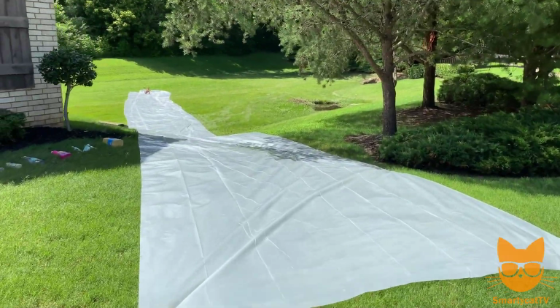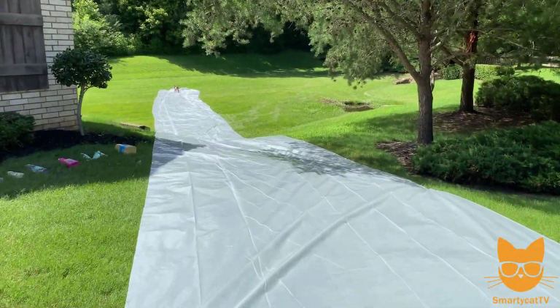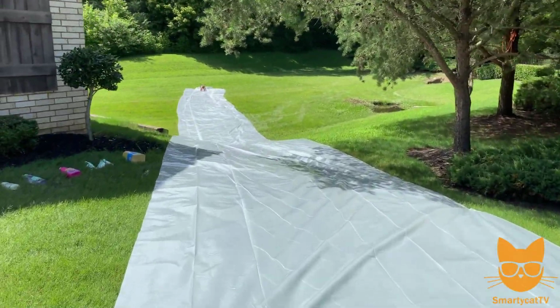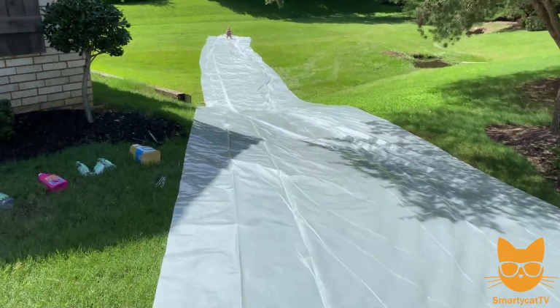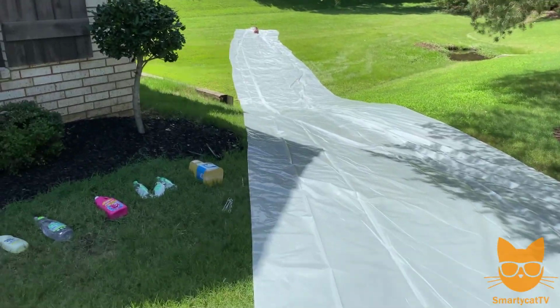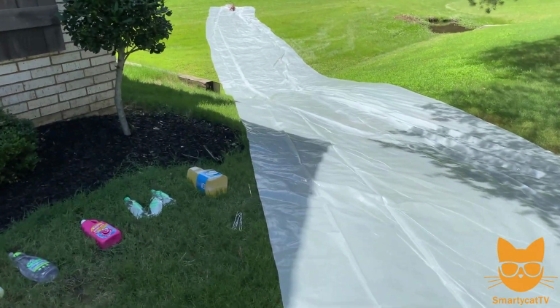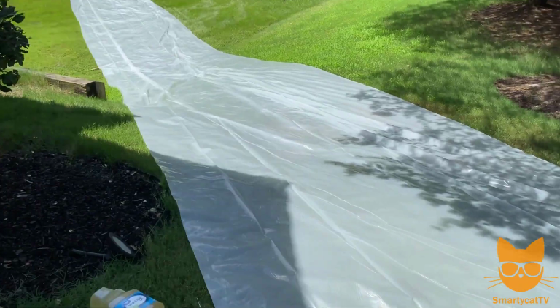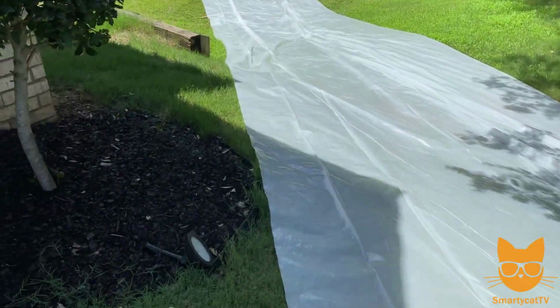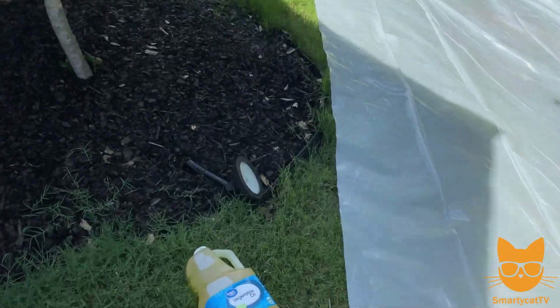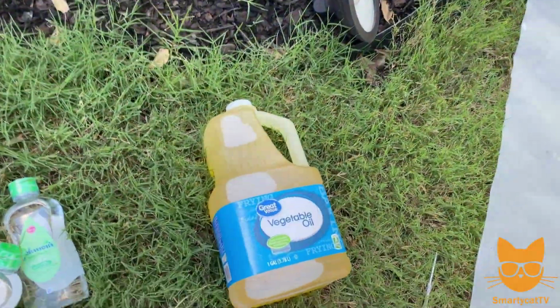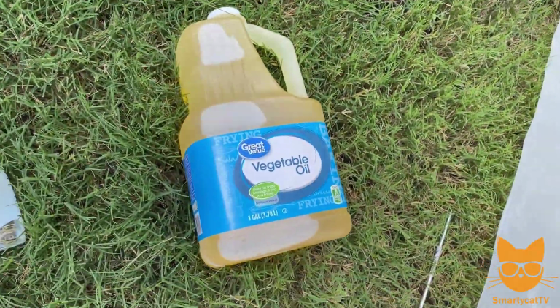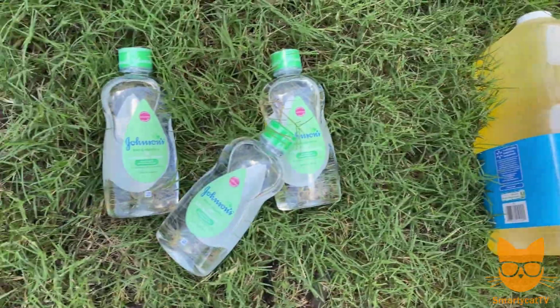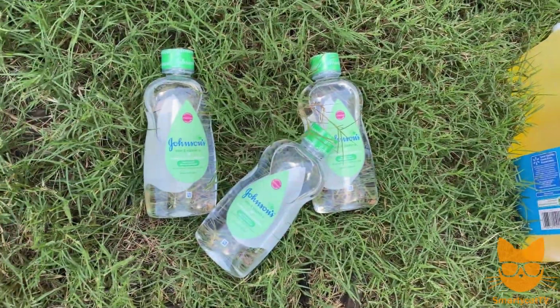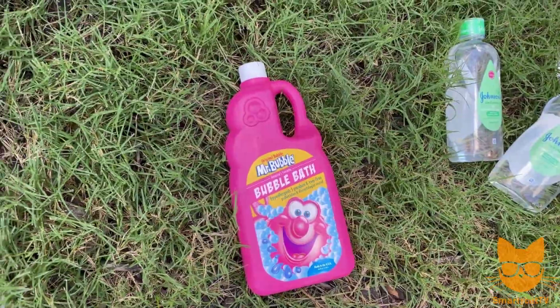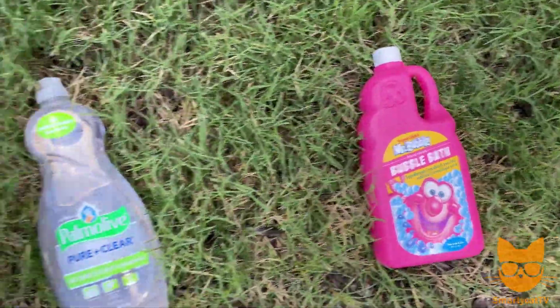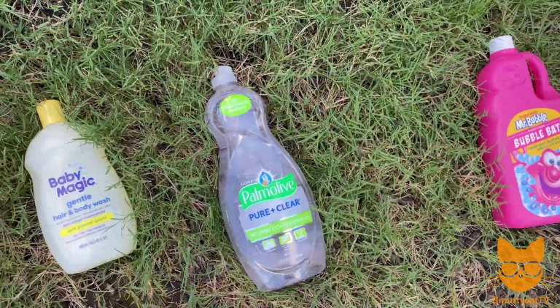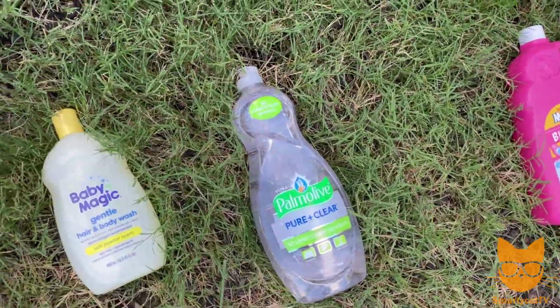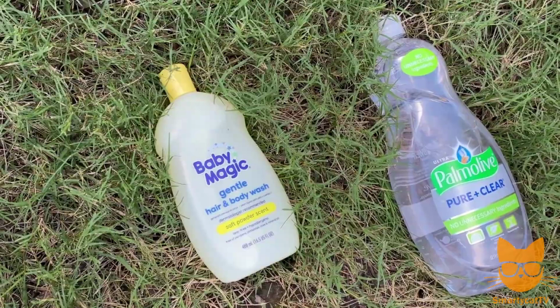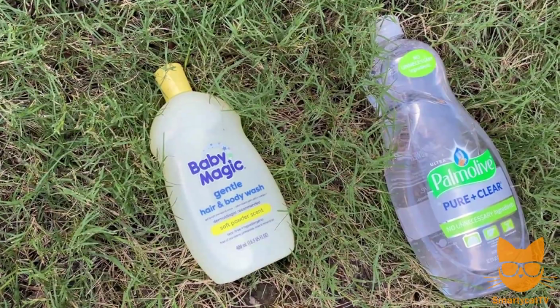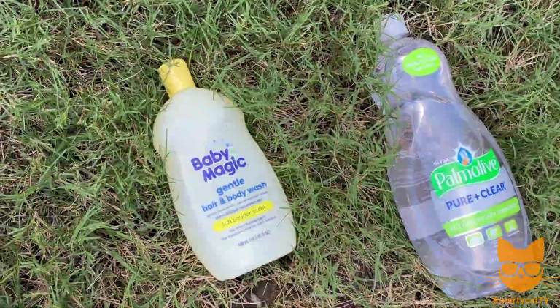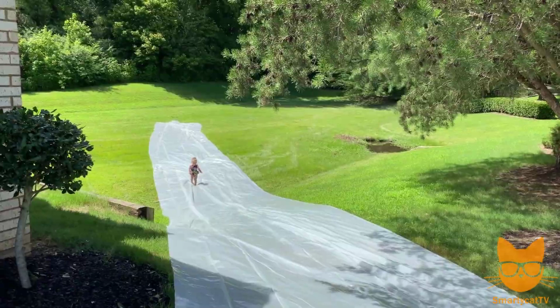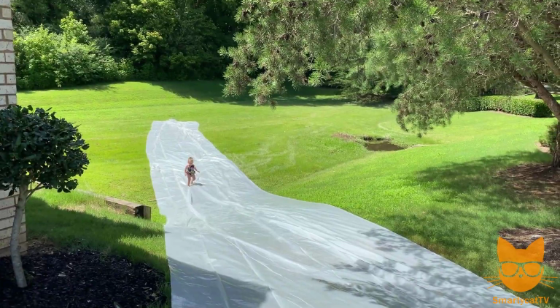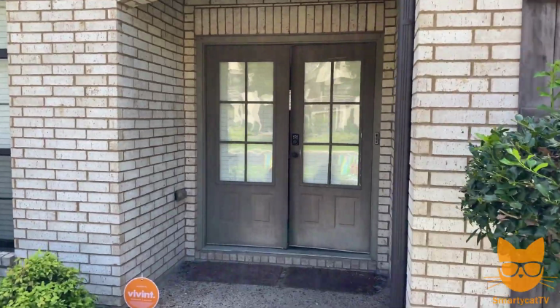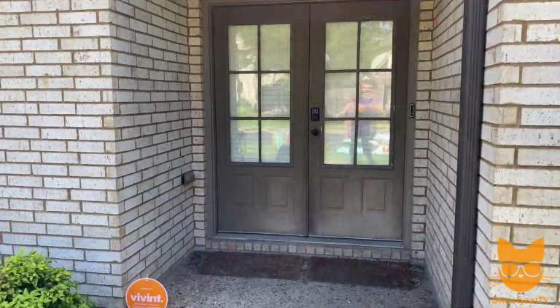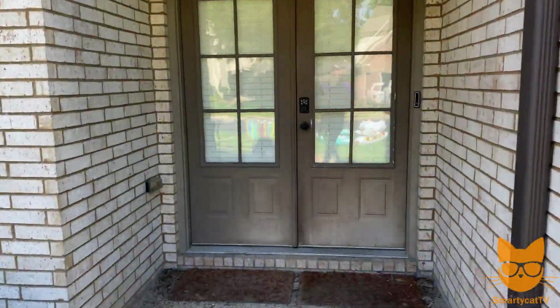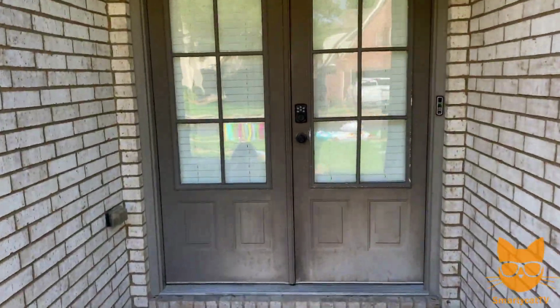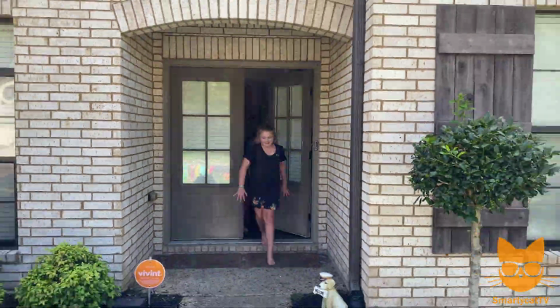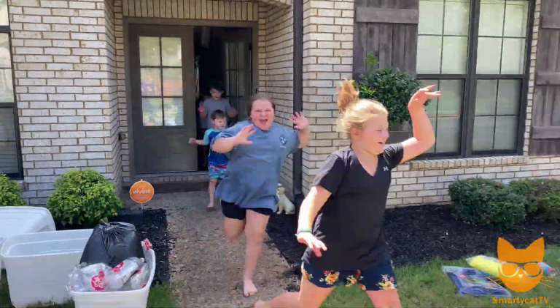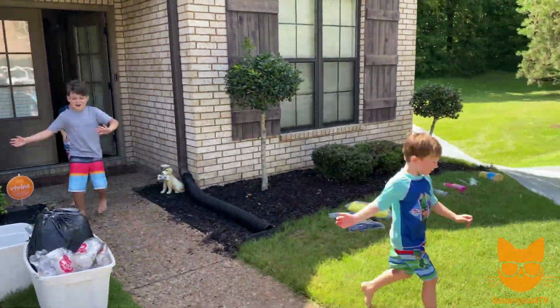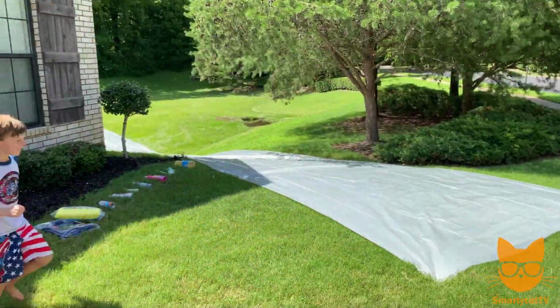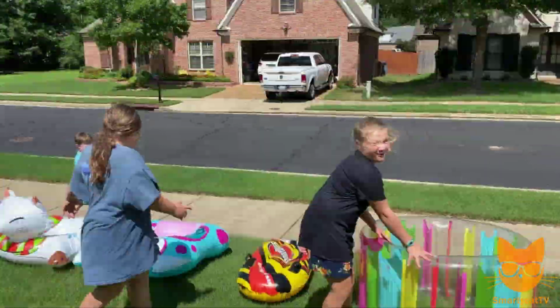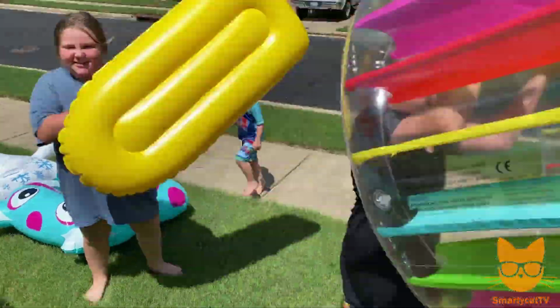There's Zoe all the way at the bottom. The other thing we're going to test out is what makes it the slipperiest — if we coat it in vegetable oil, baby oil, Mr. Bubble bubble bath, some dish soap, or some baby soap. Zoe, you ready? Time to get our other smarty cats.